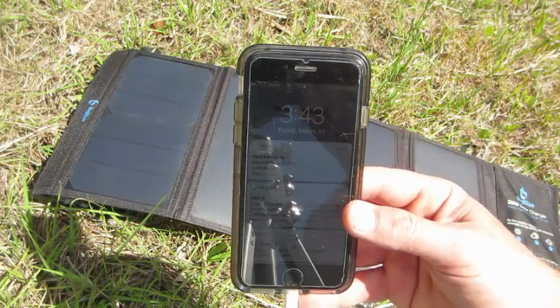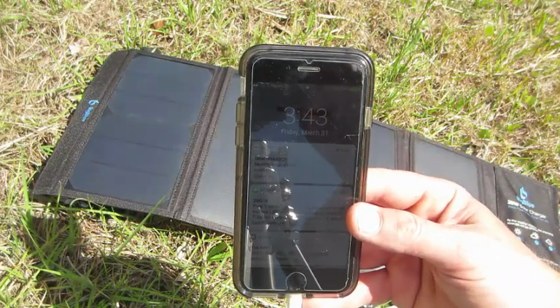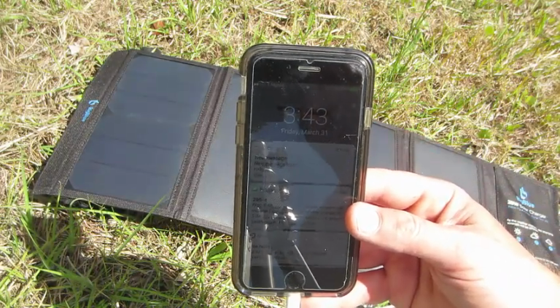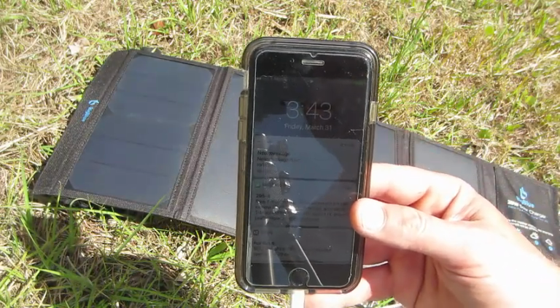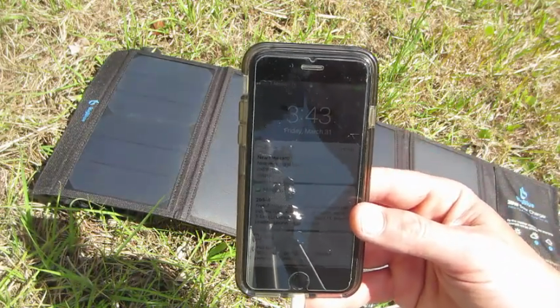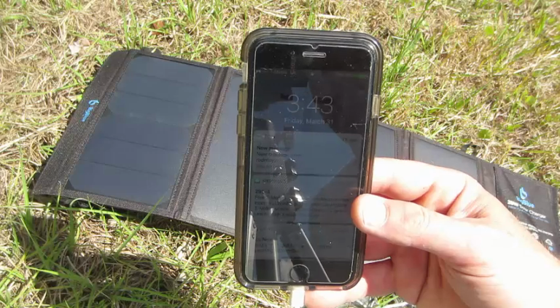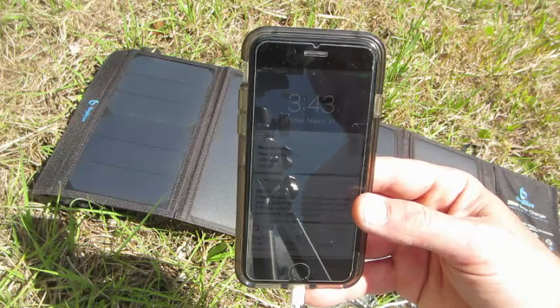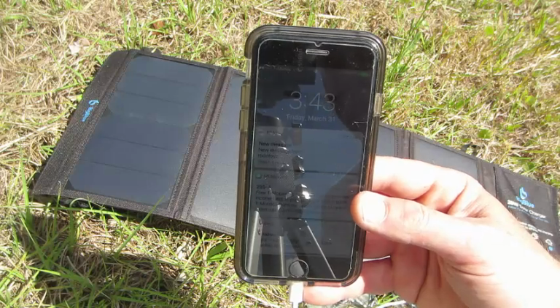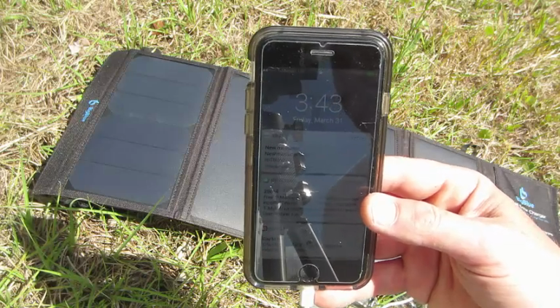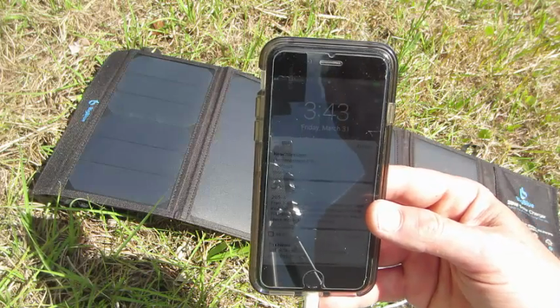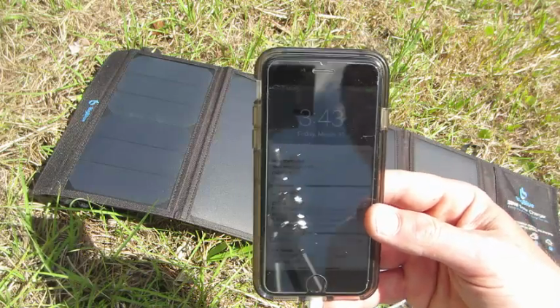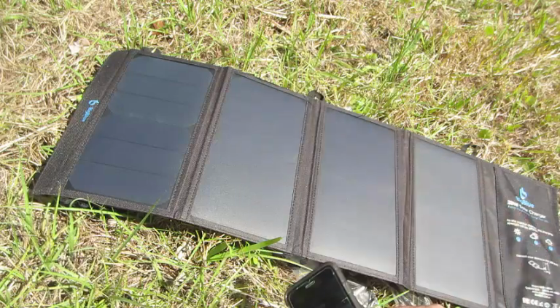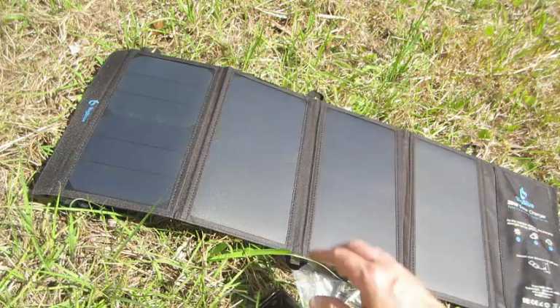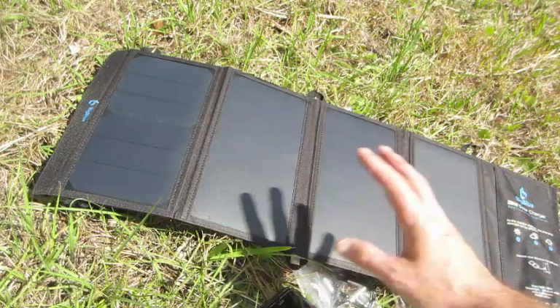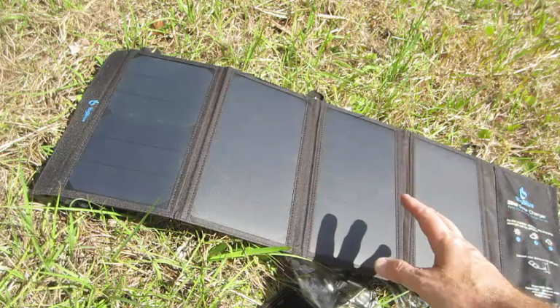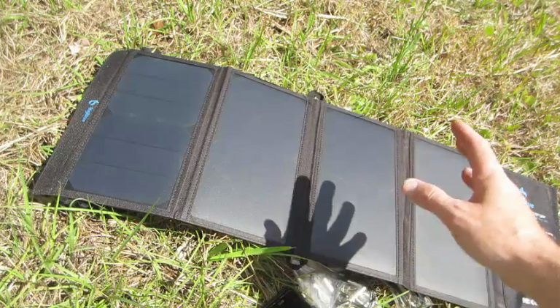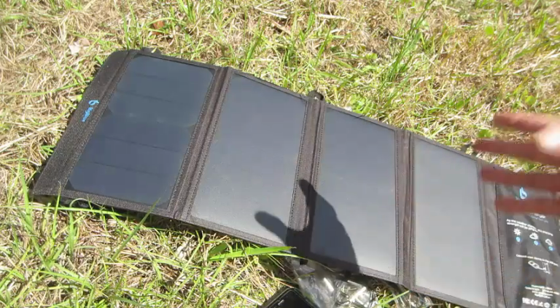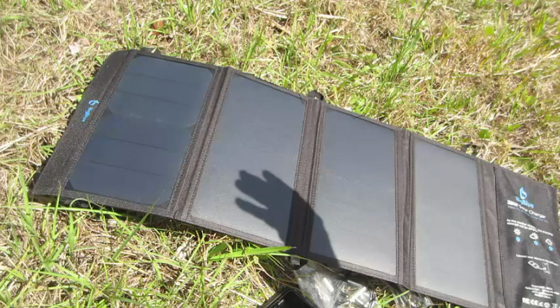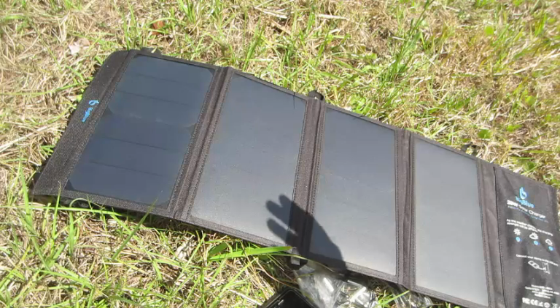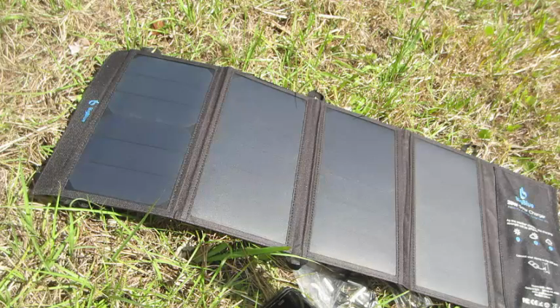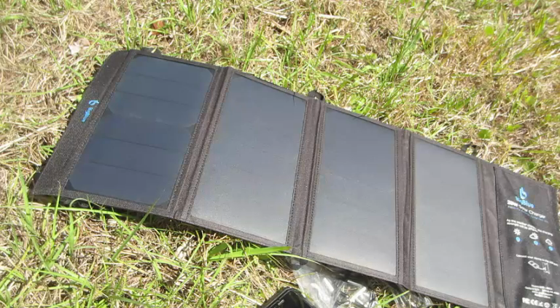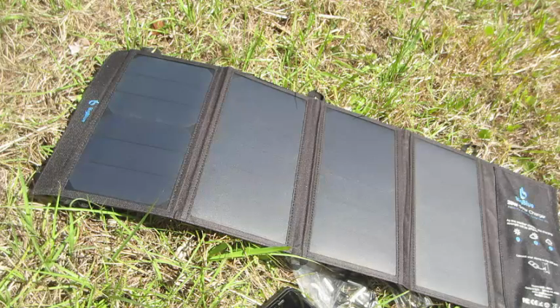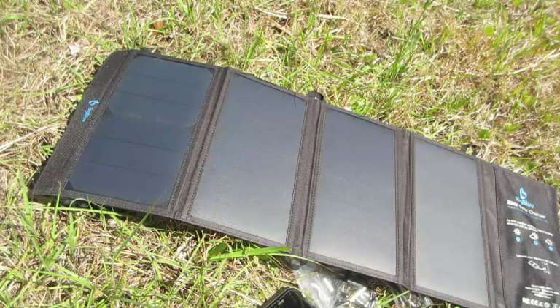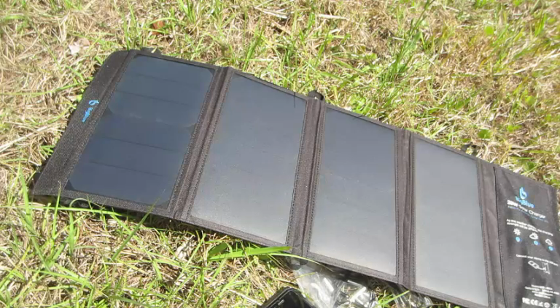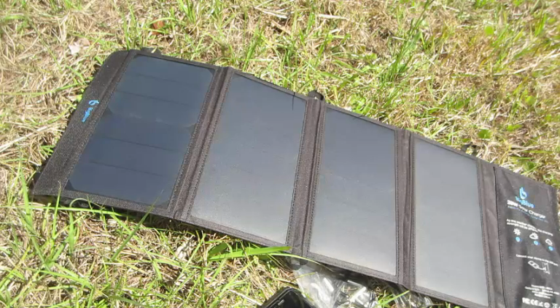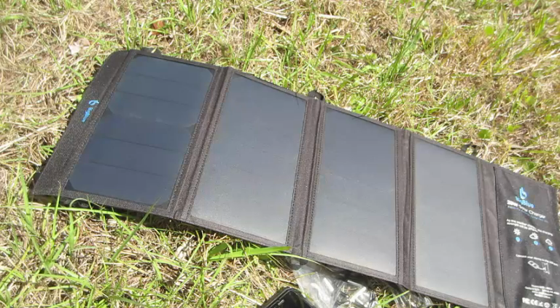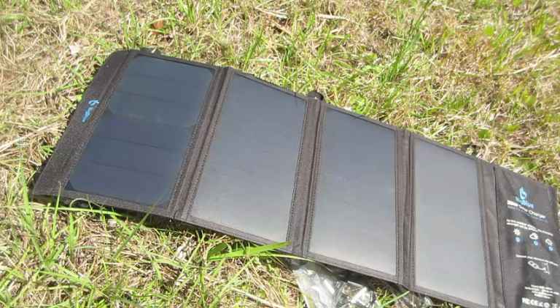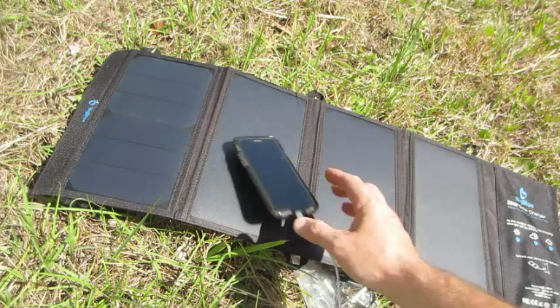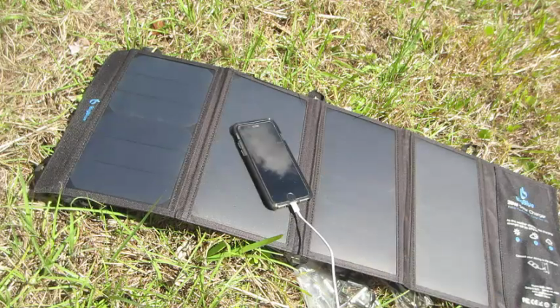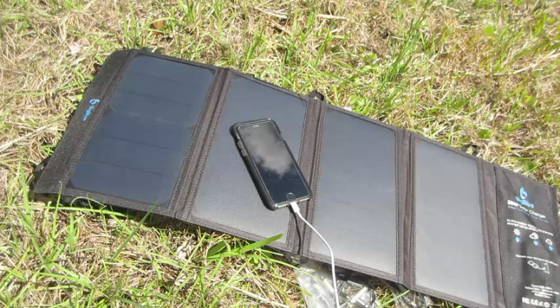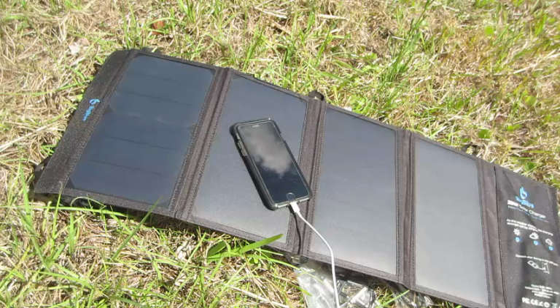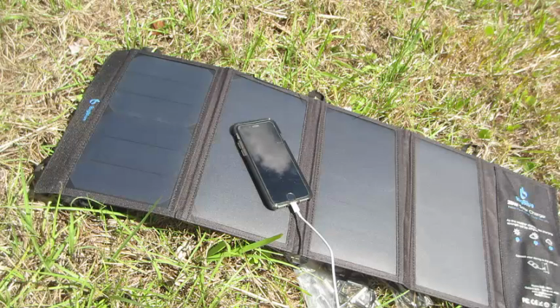This phone is already fully charged, but this is not the first time I've used it. This thing charges instantaneously — as soon as you have power from the sun. I'm in Florida, so I always have sun; there's no shortage of sun here. Plug in your phone and it's good.